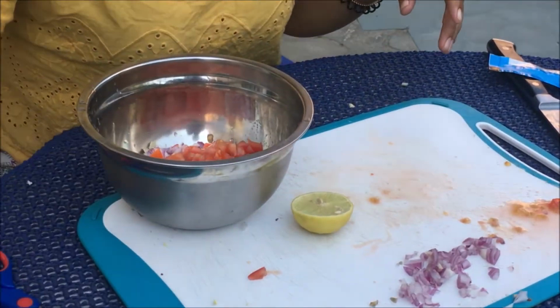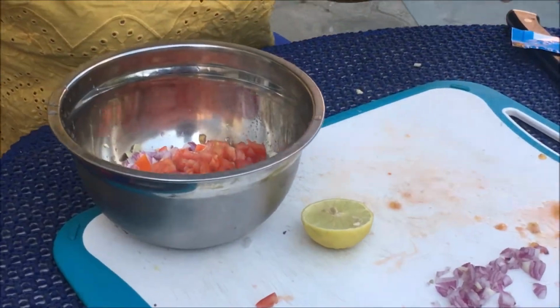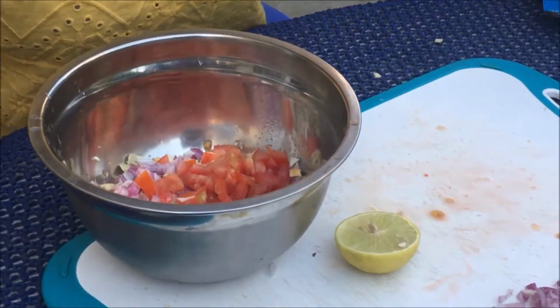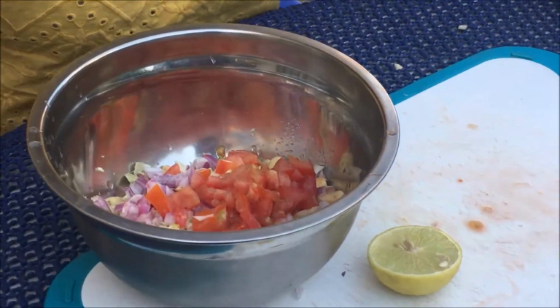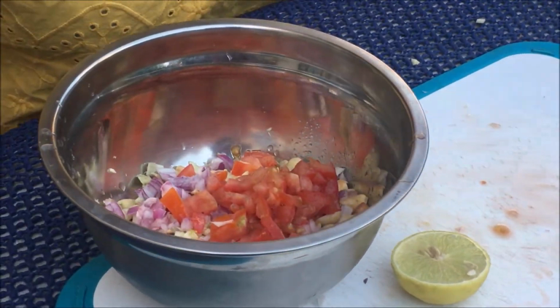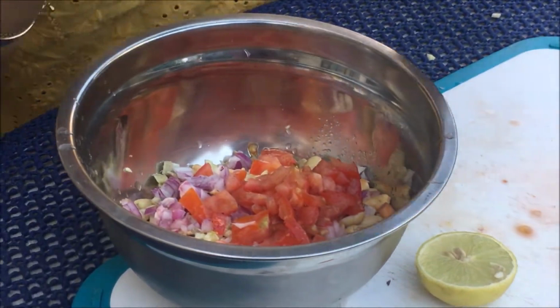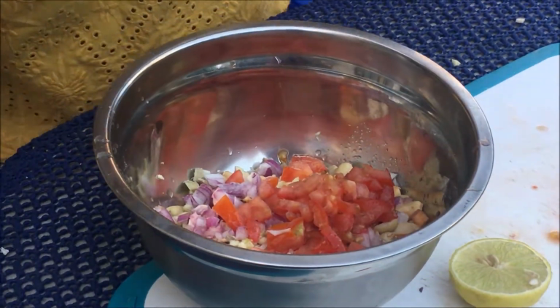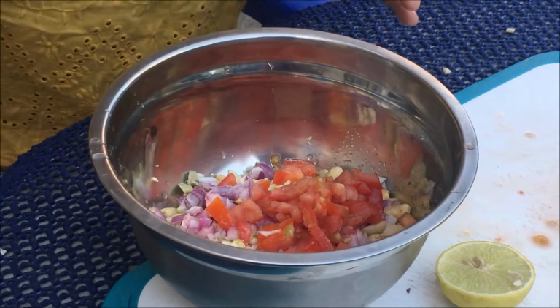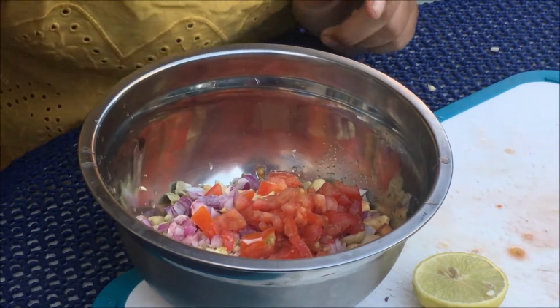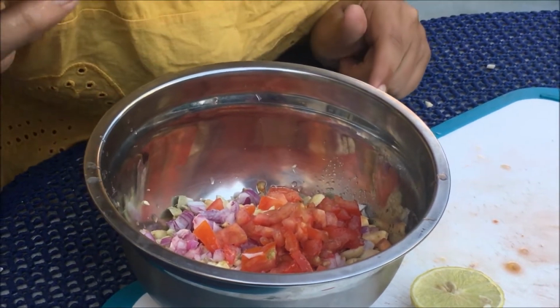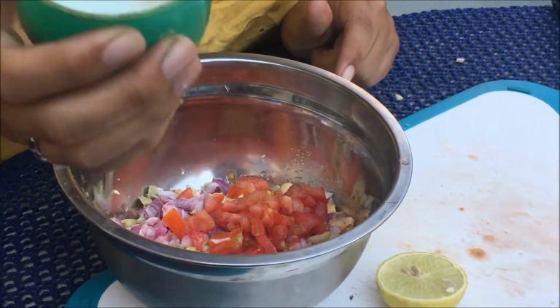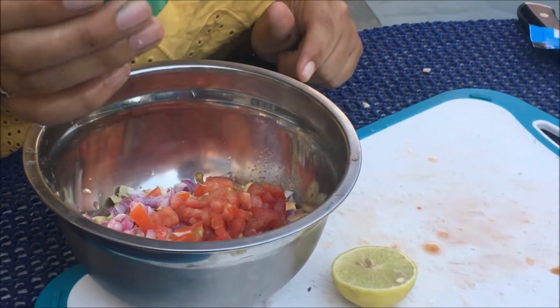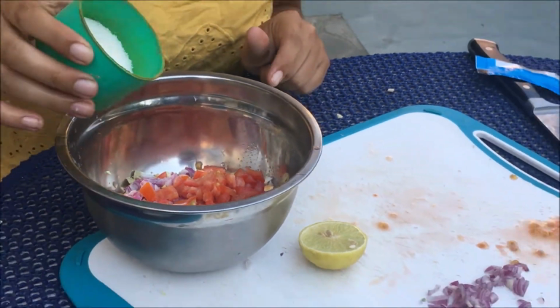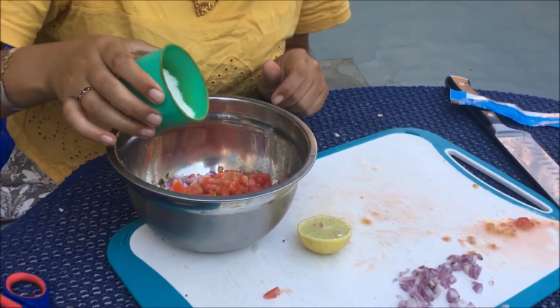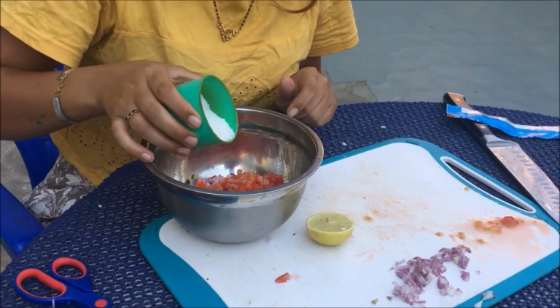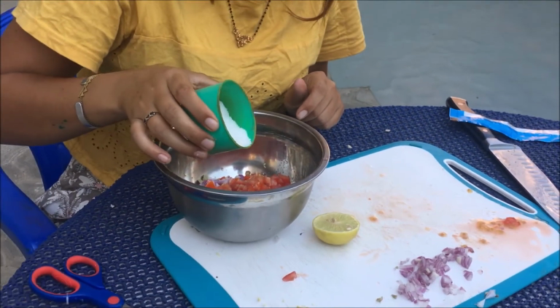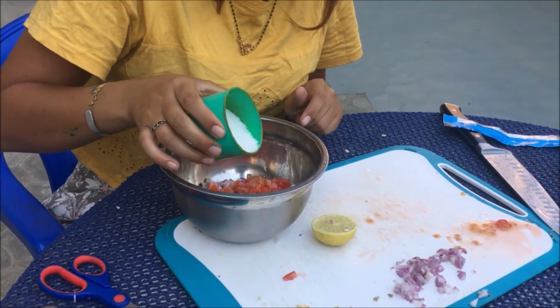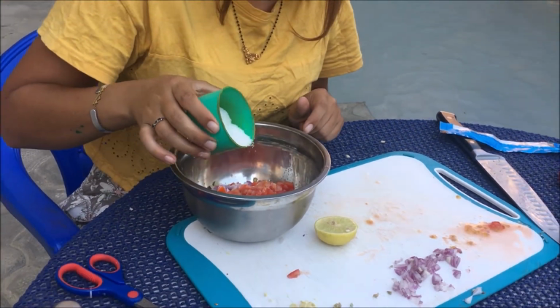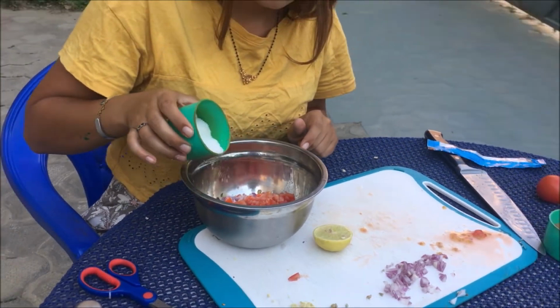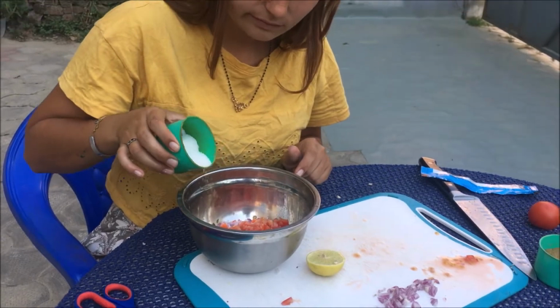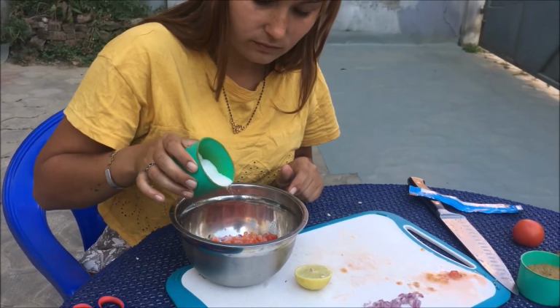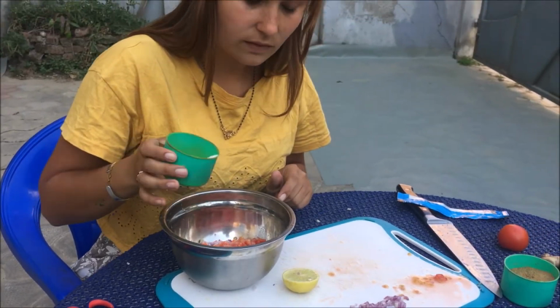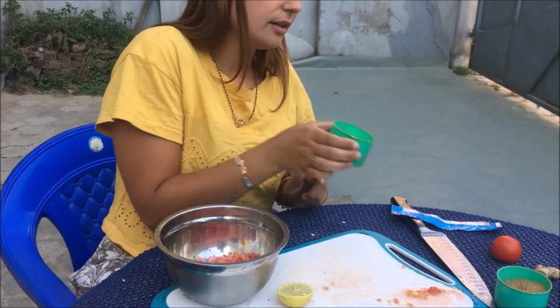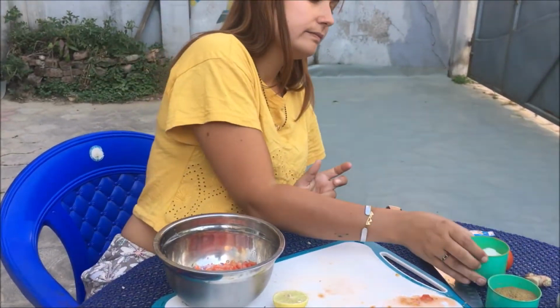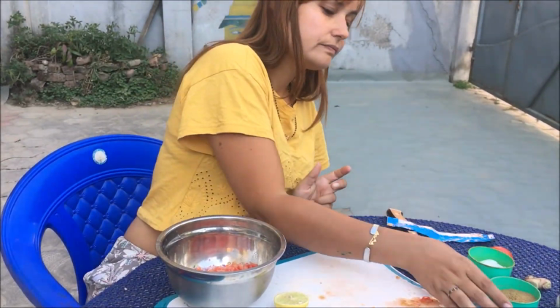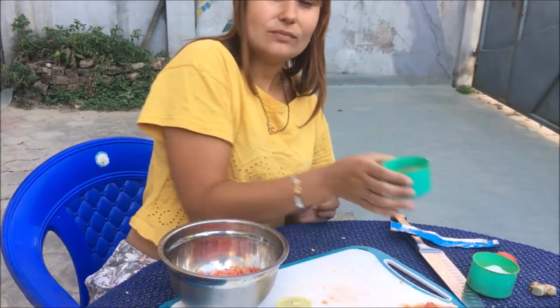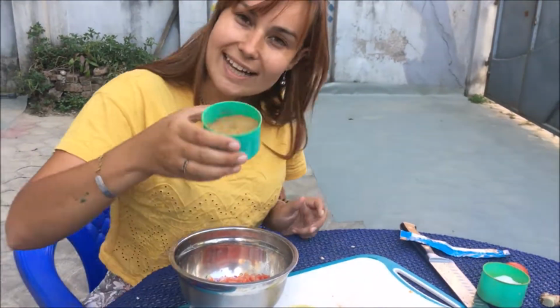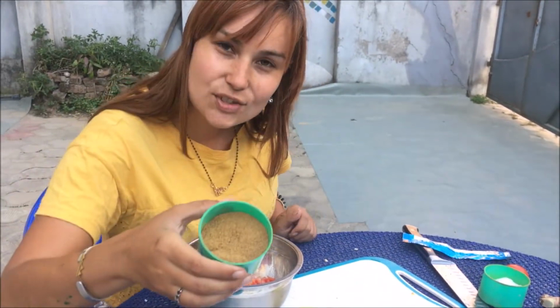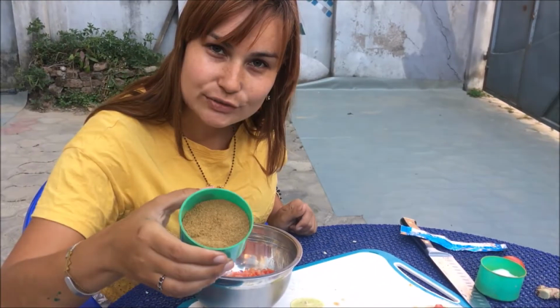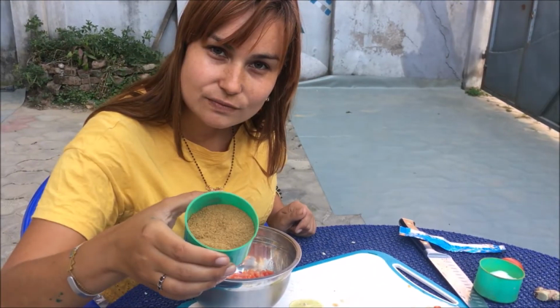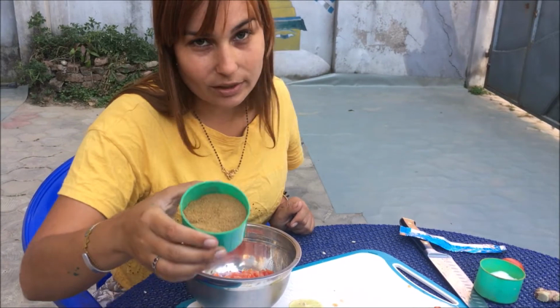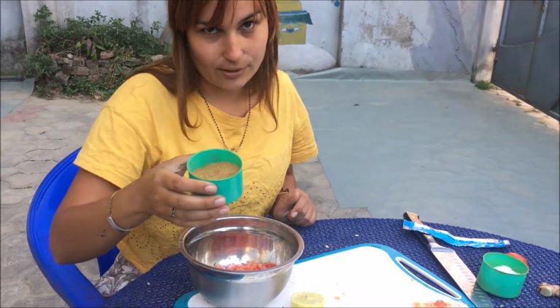You want about half a spoon of salt in here, and half a spoon of cumin powder.